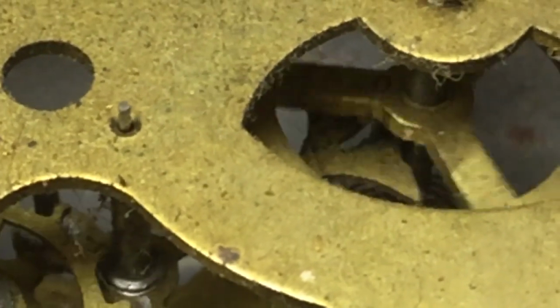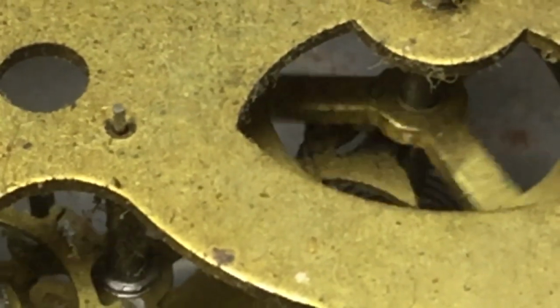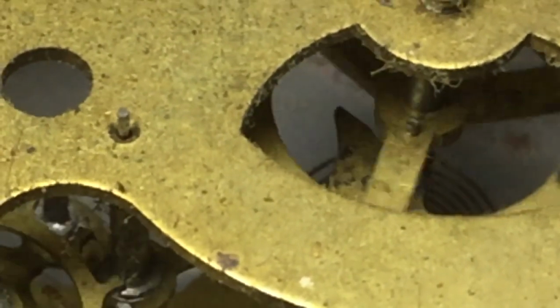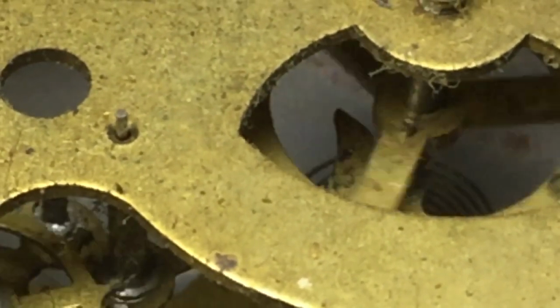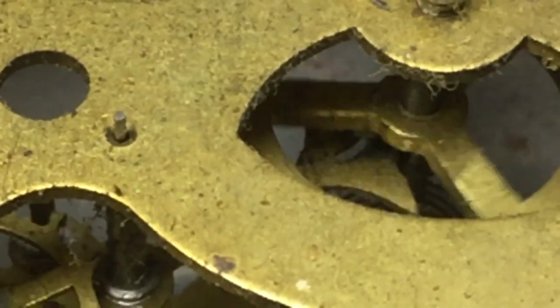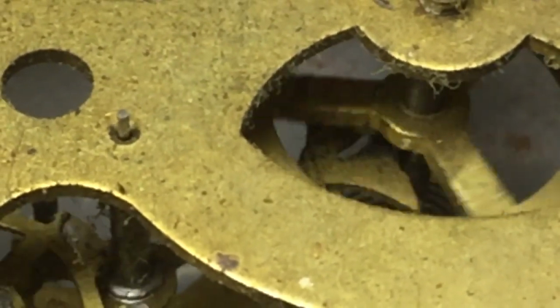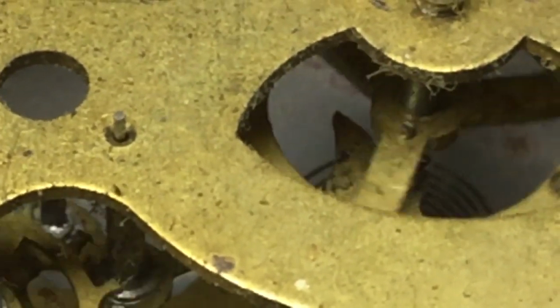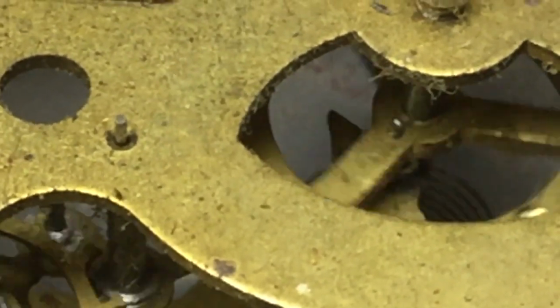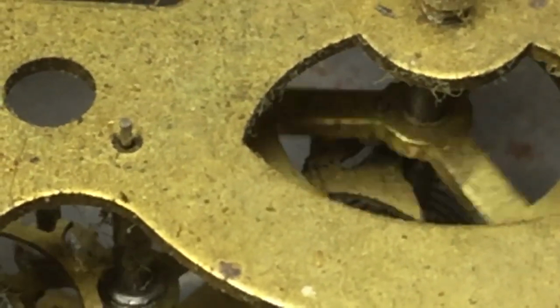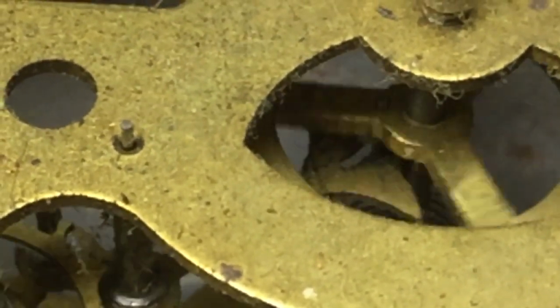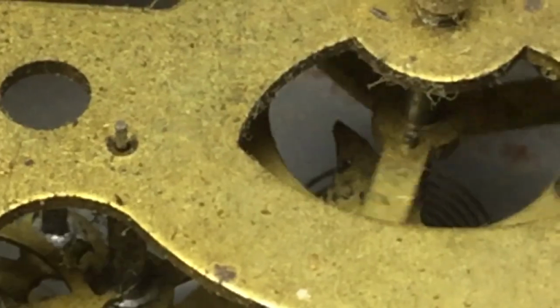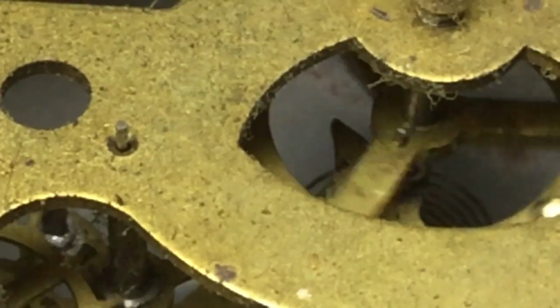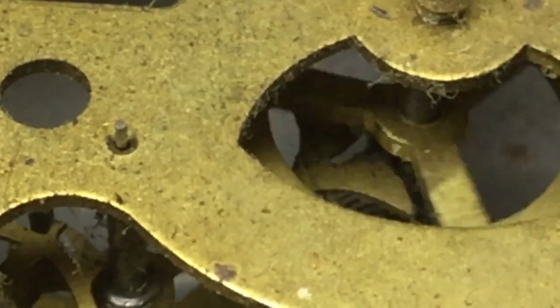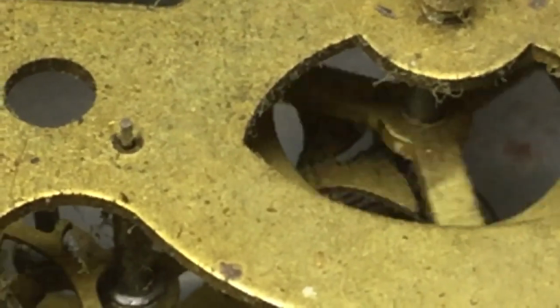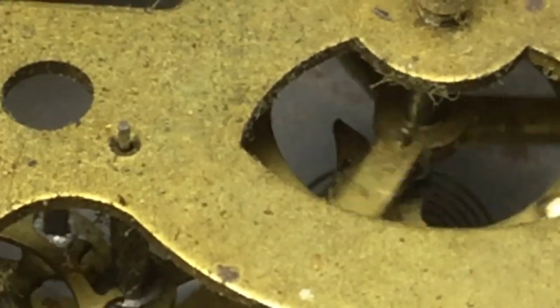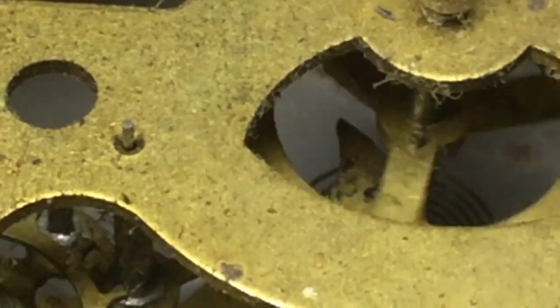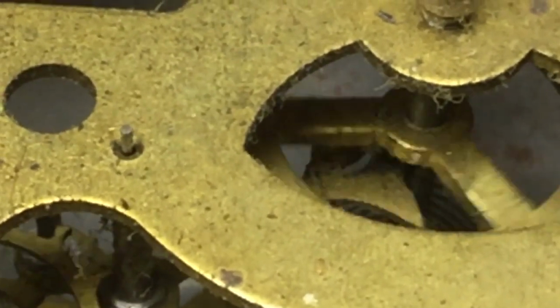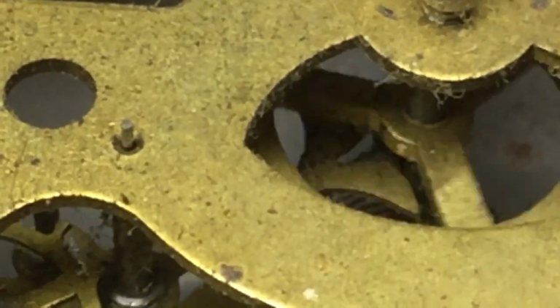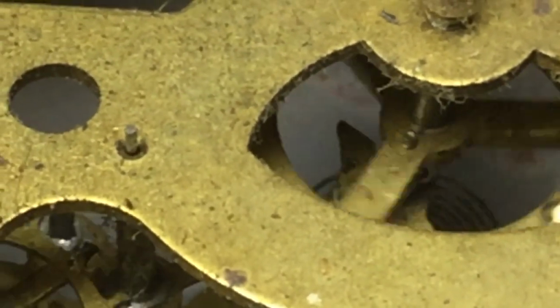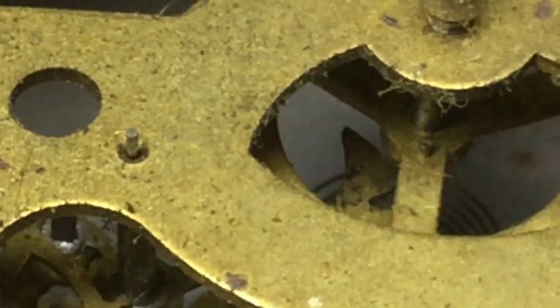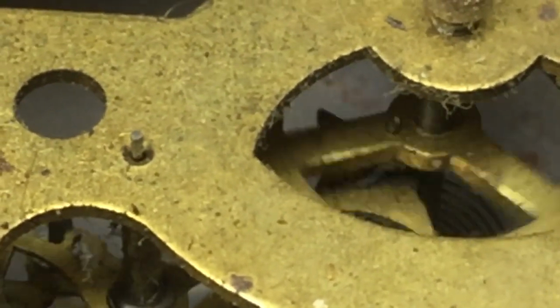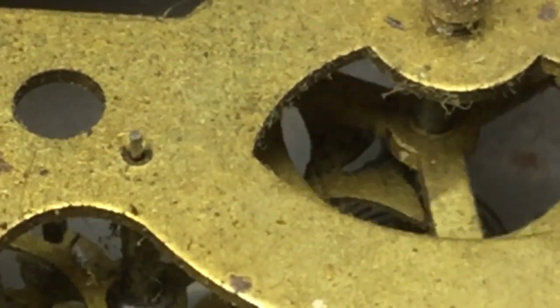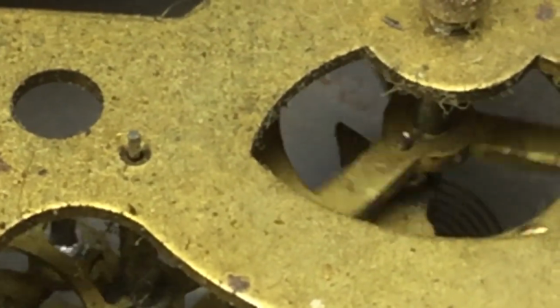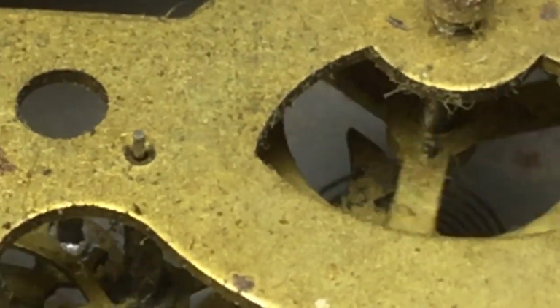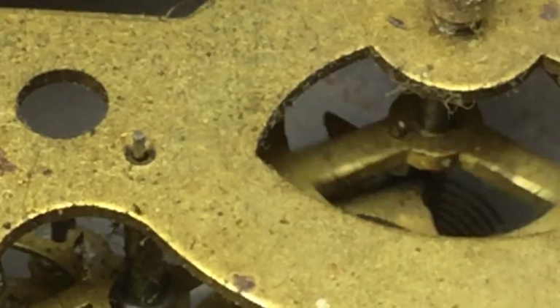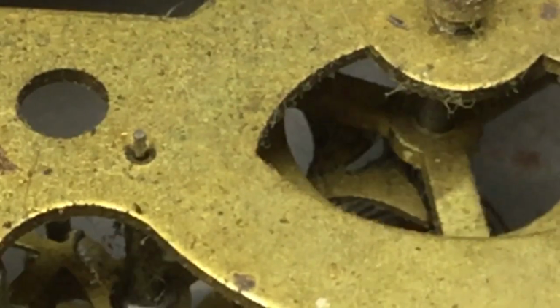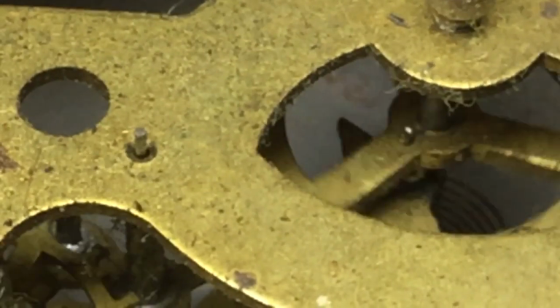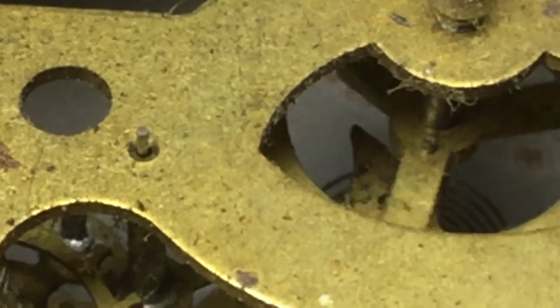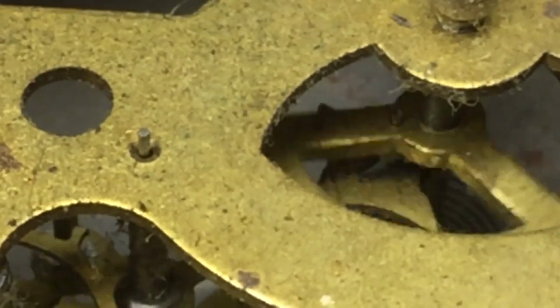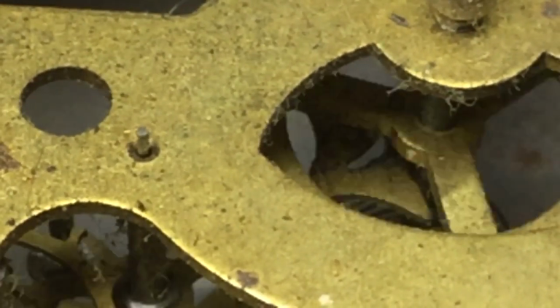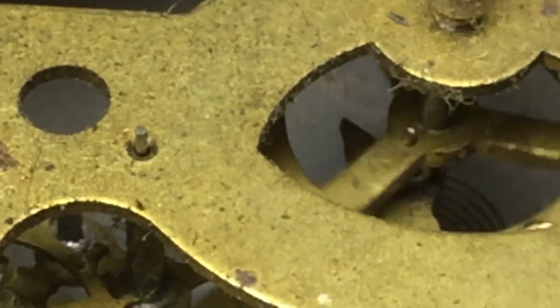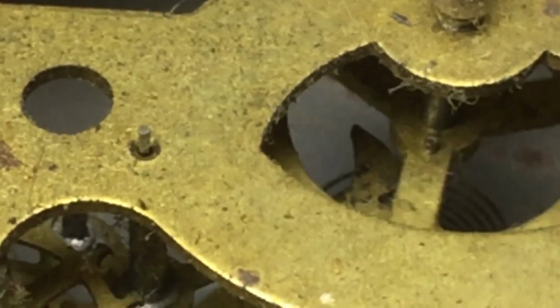This is a filthy and worn out movement in a parts clock that's just barely running. You can see the arbor for the lever bouncing around in its pivot hole.